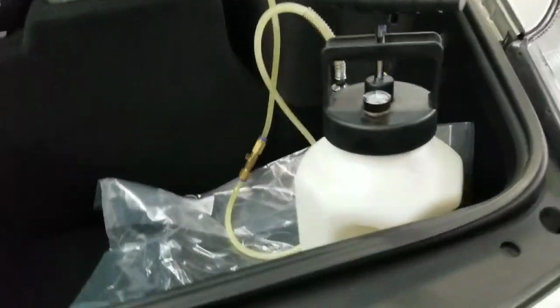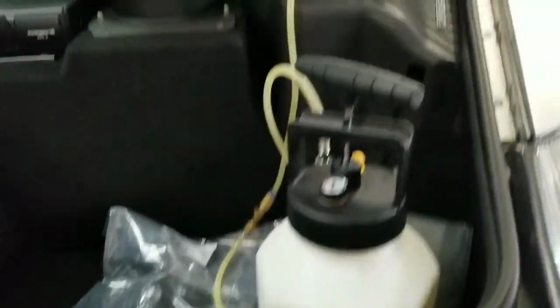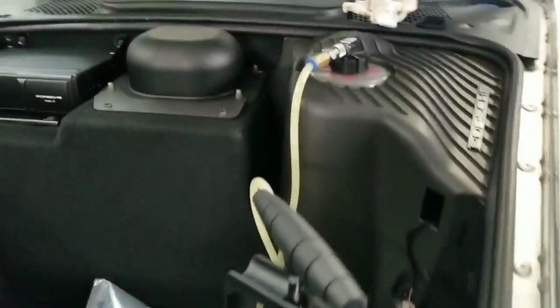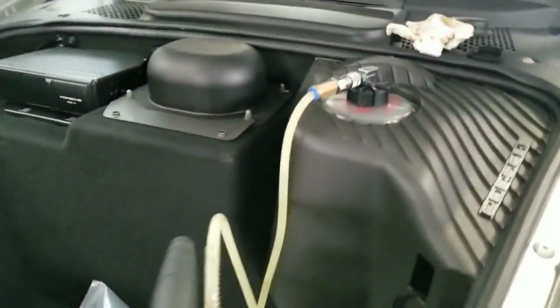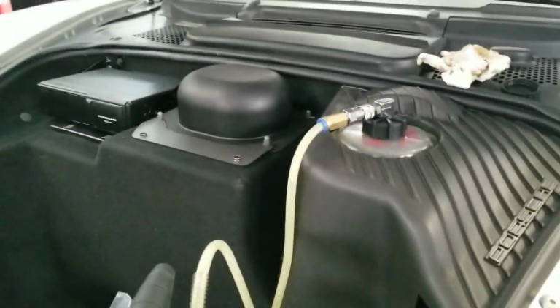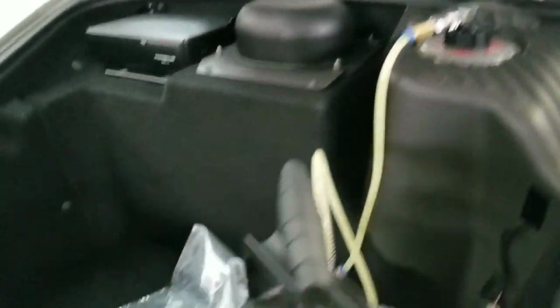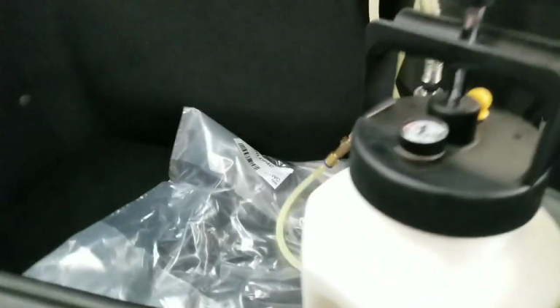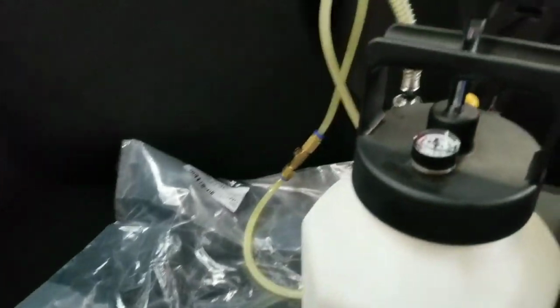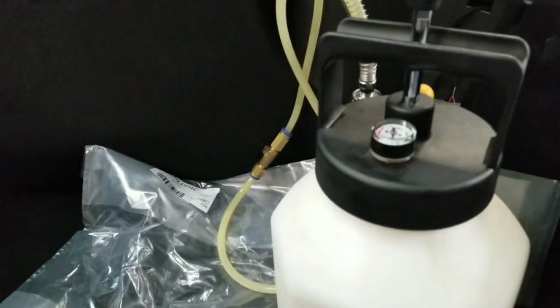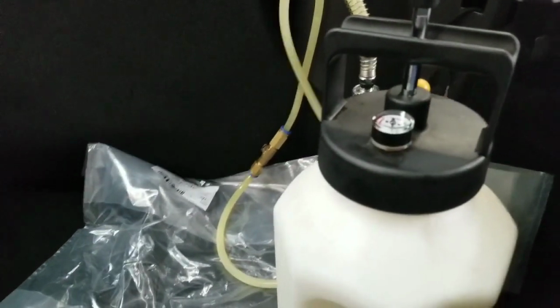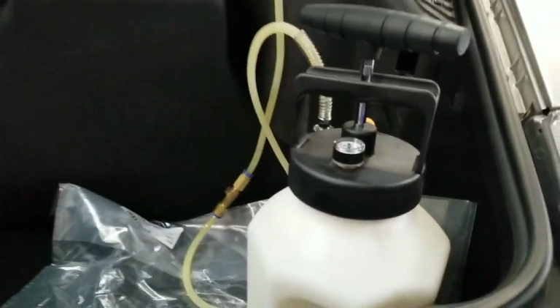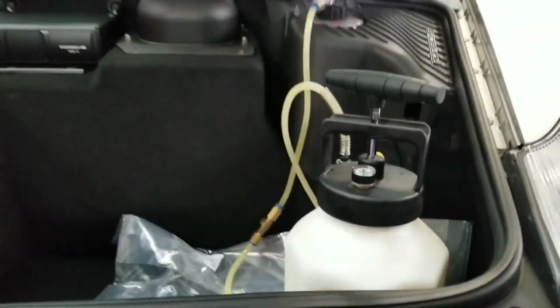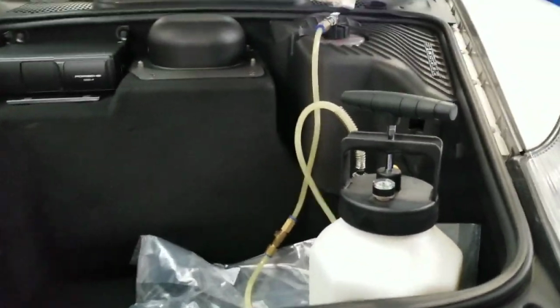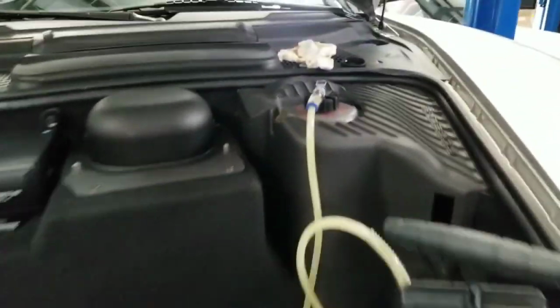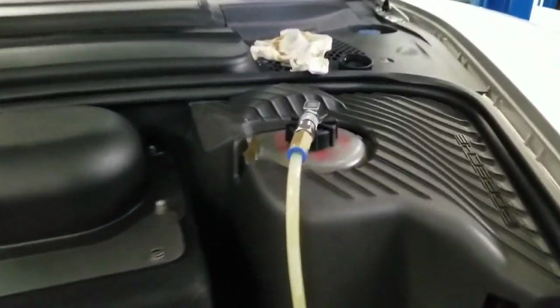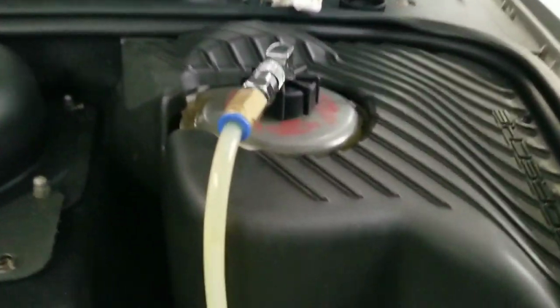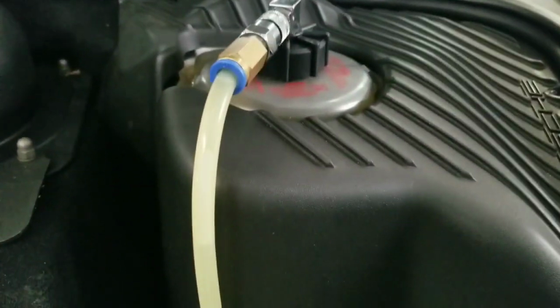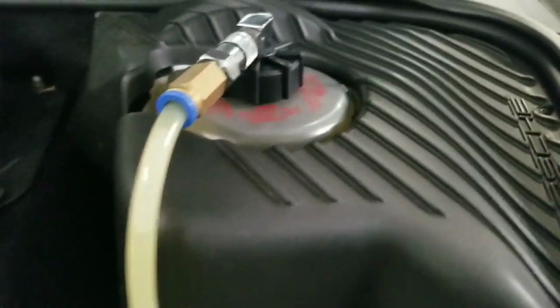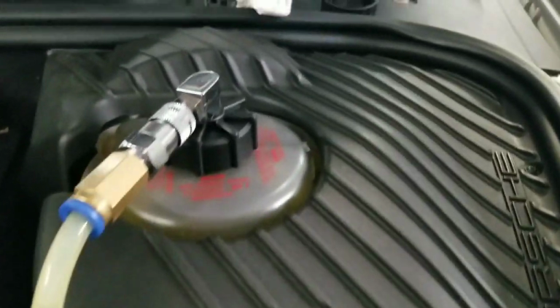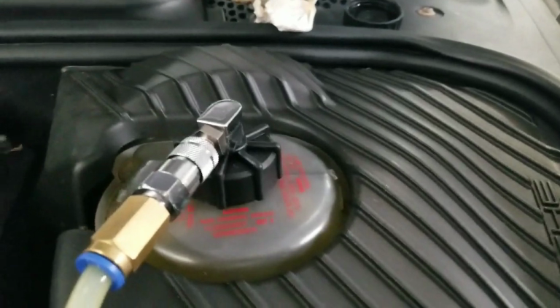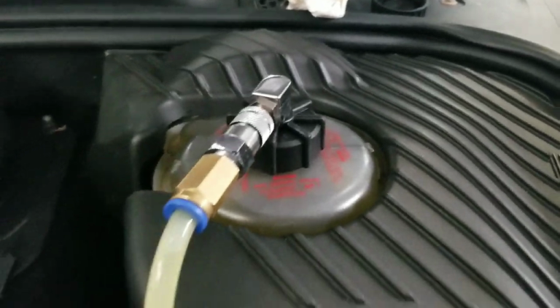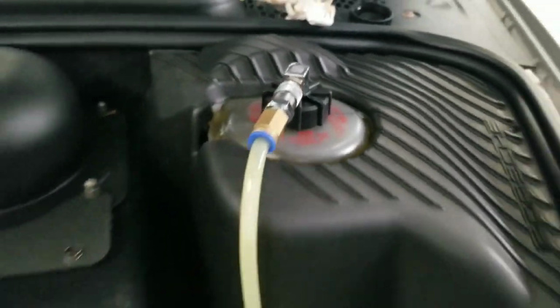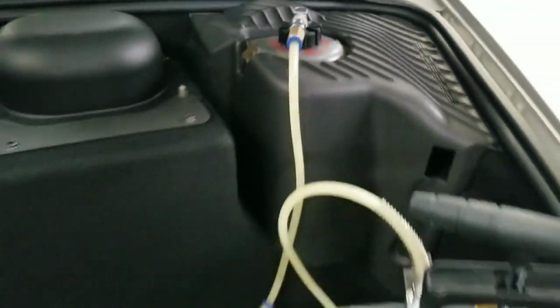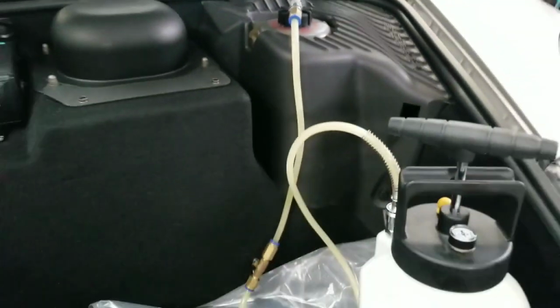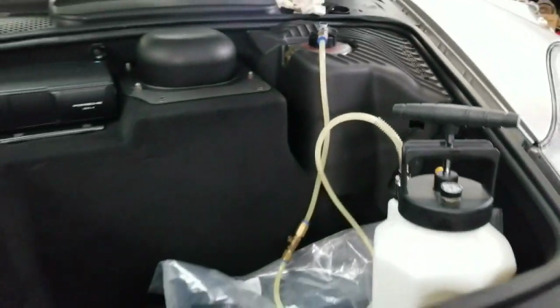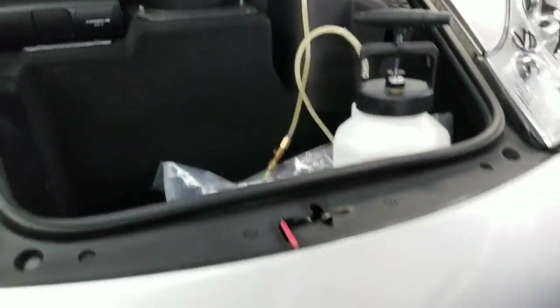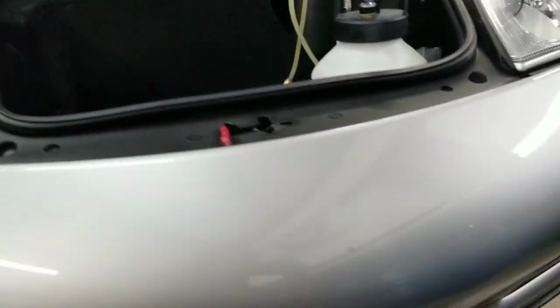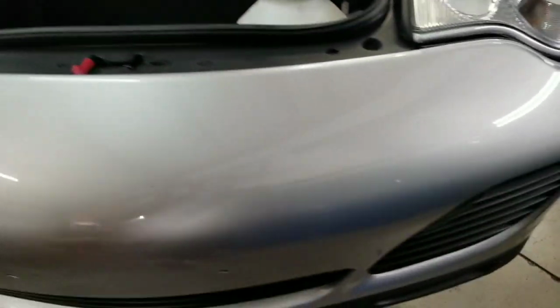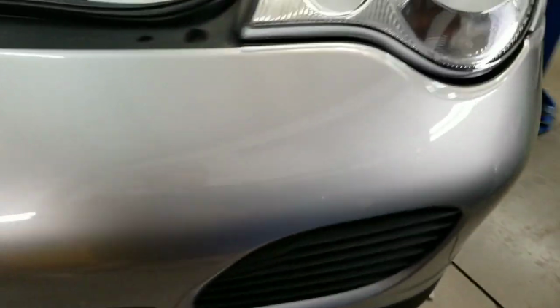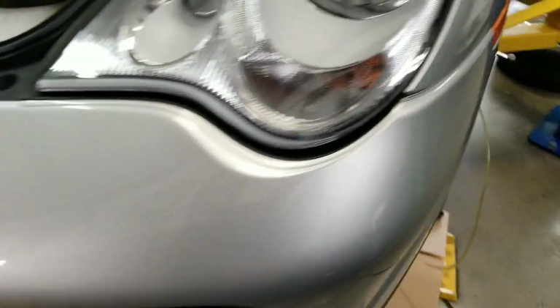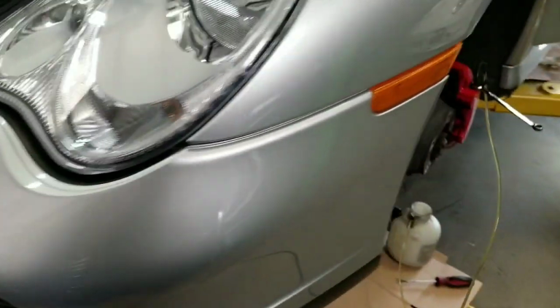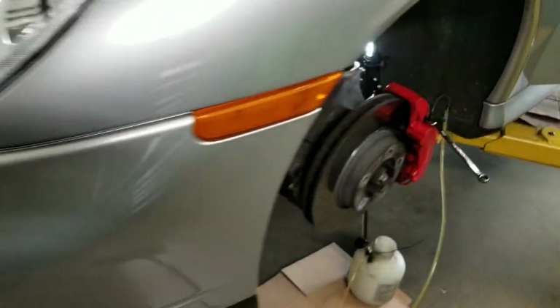With our pressure bleeder, we got it all hooked up at 15 psi. We also helped it out some — it's pretty much almost bled. I'm getting a level at the right, correct measurement, and then we're going to close off this caliper.